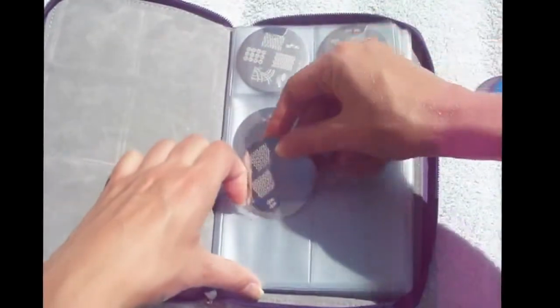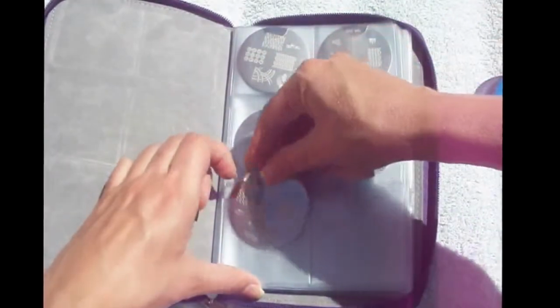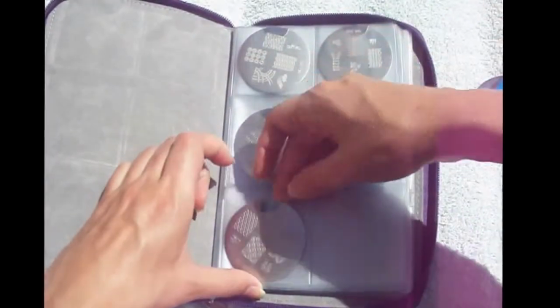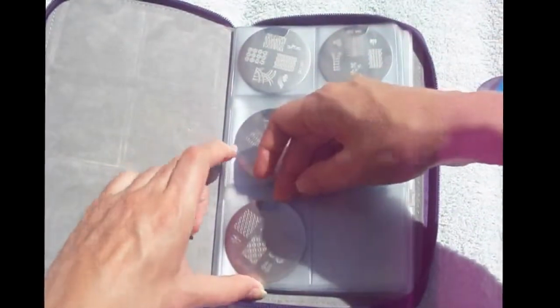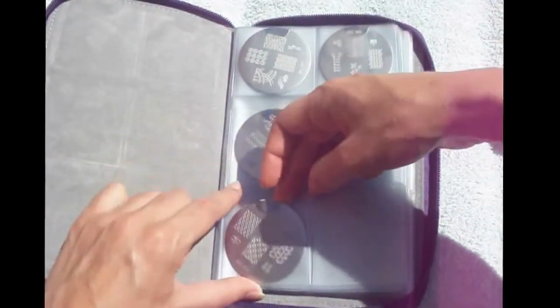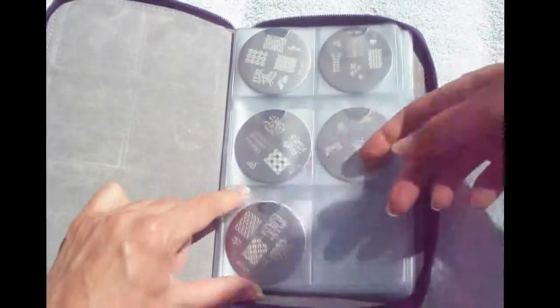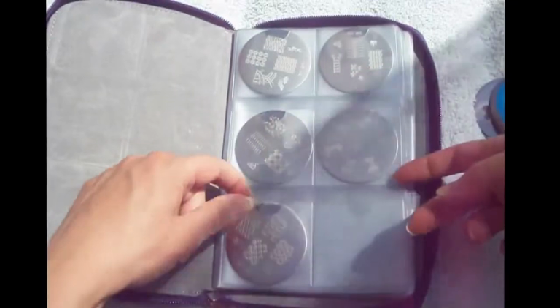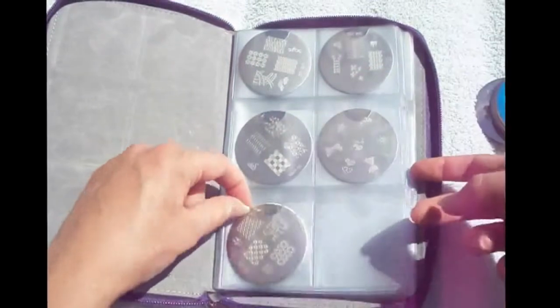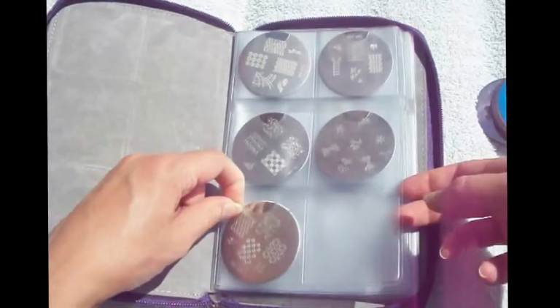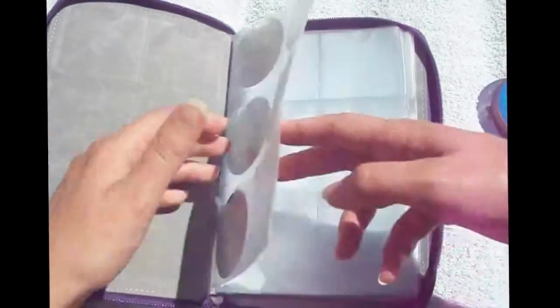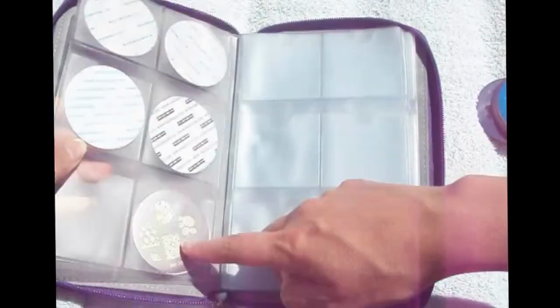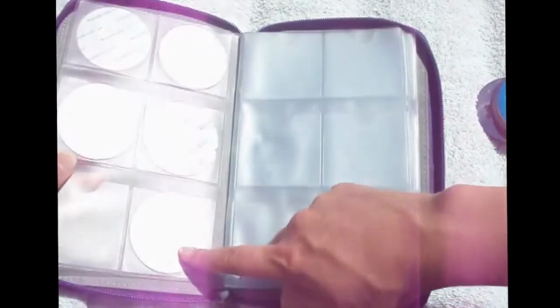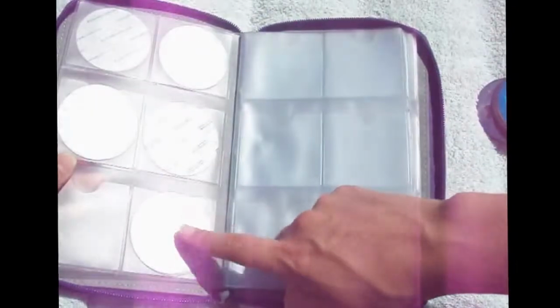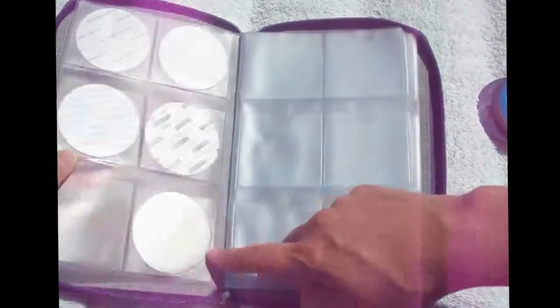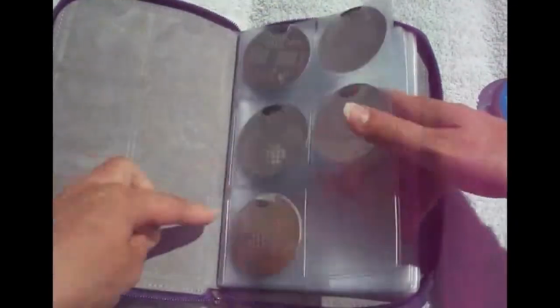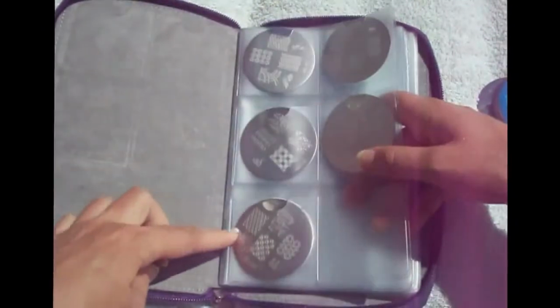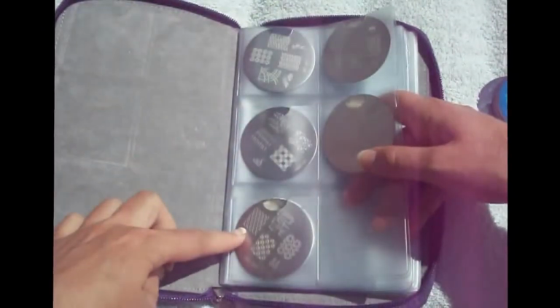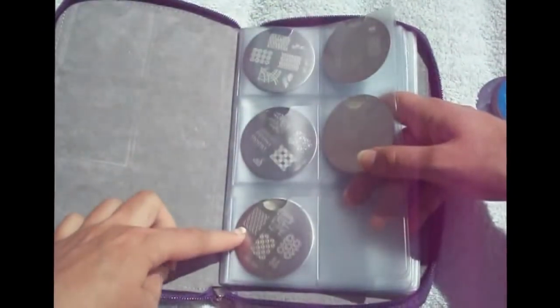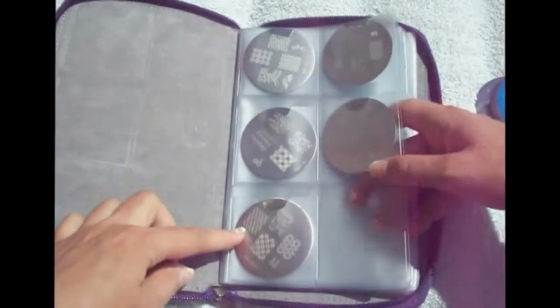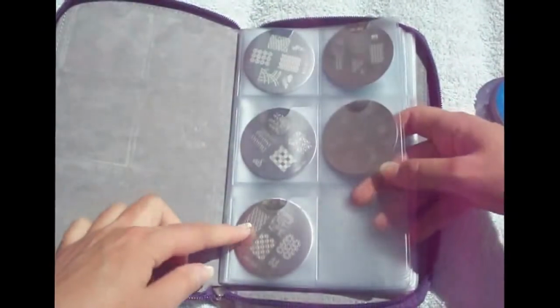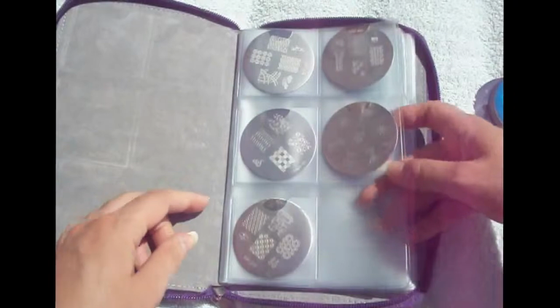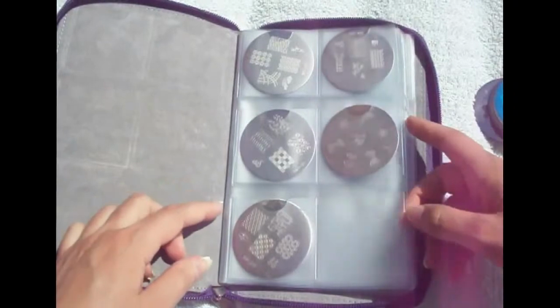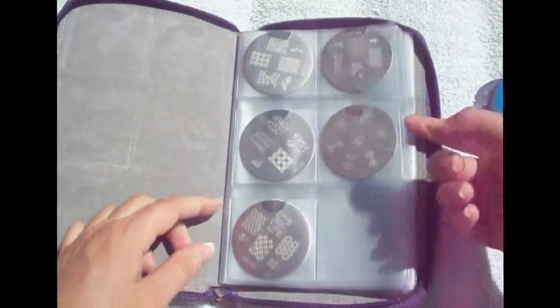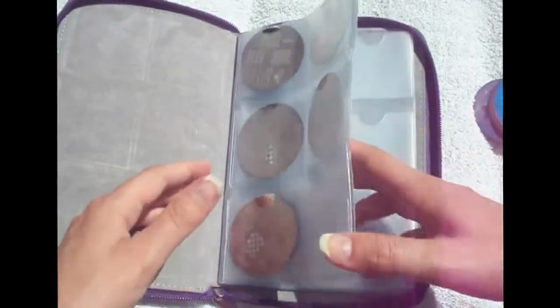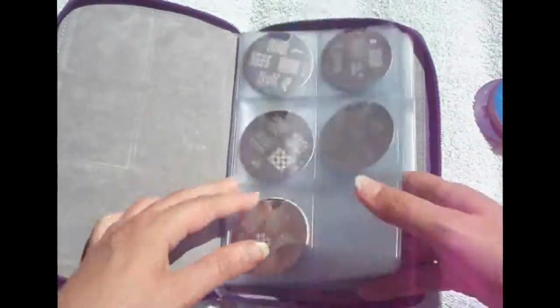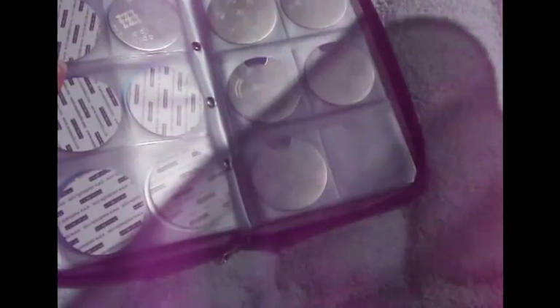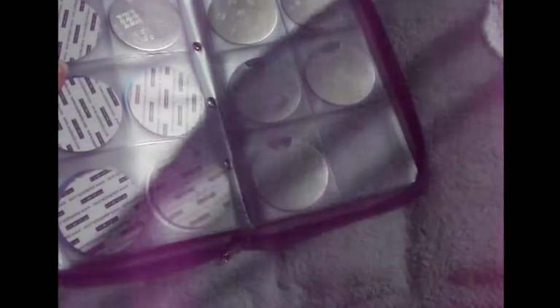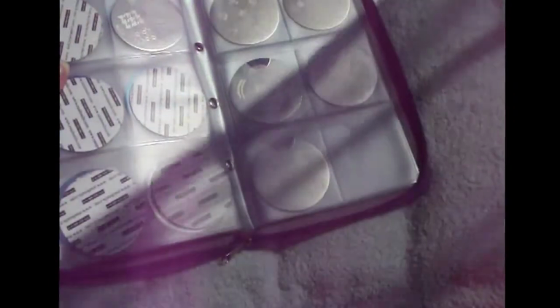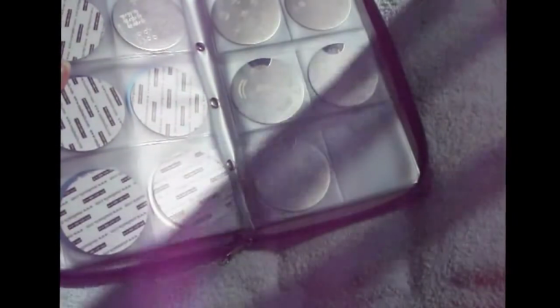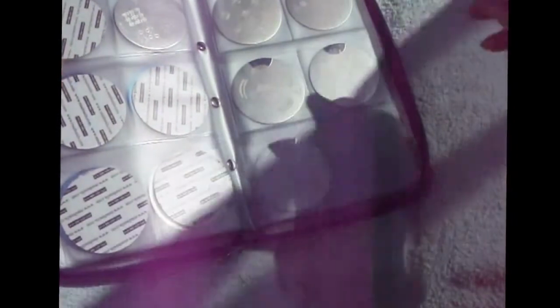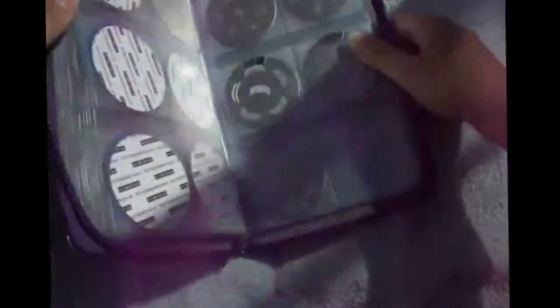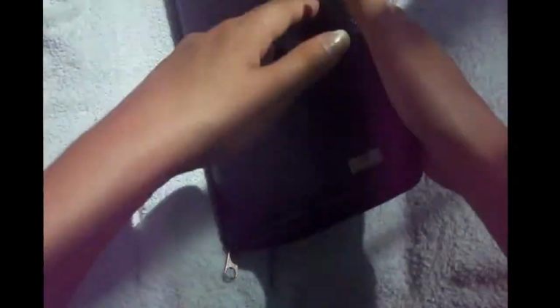This is how you're supposed to do it. These pockets fit easily two plates — just put them together so that when you flip the page you'll have them there.